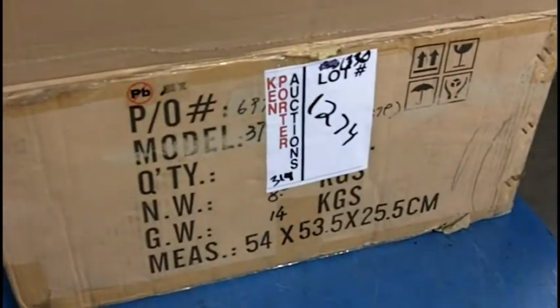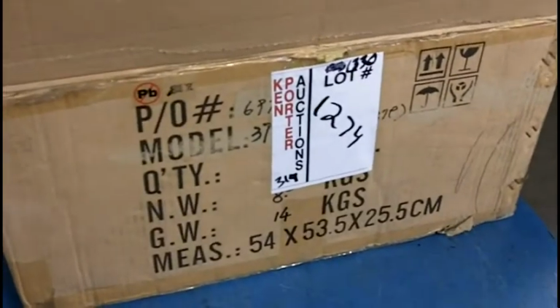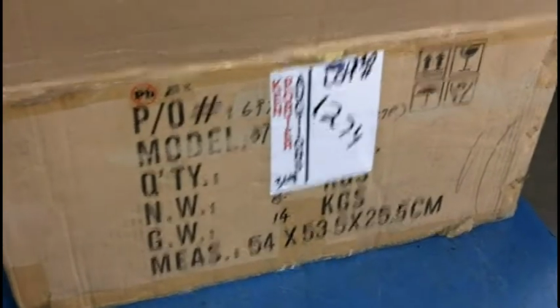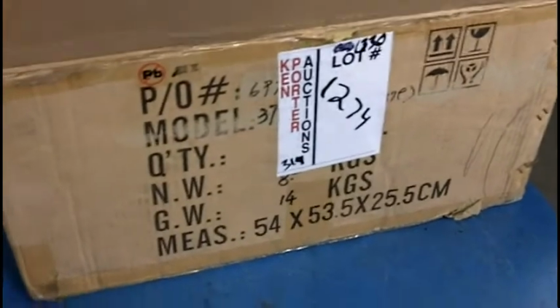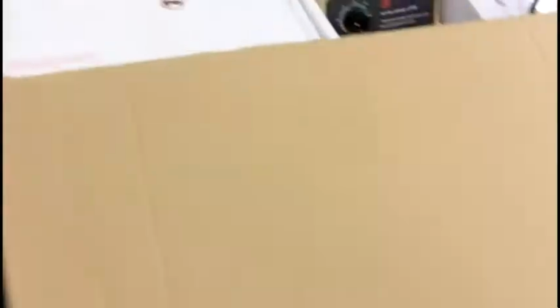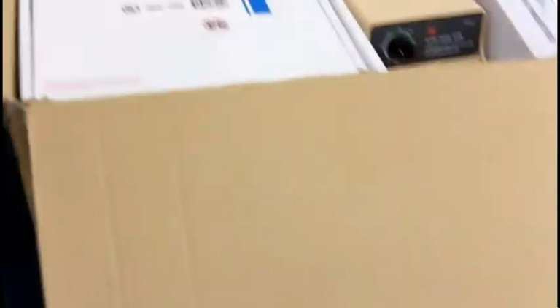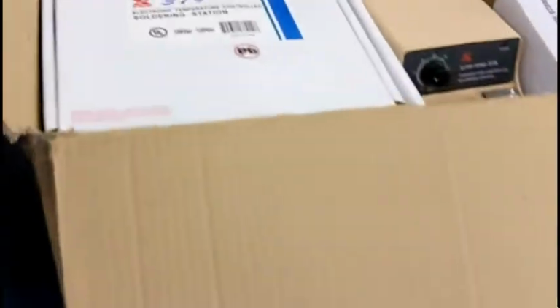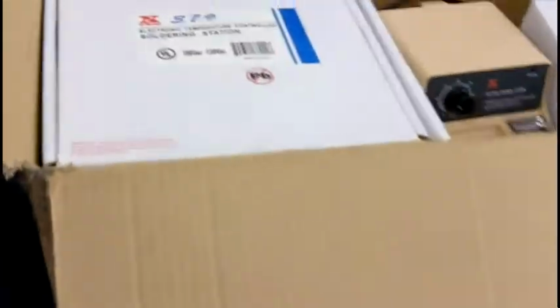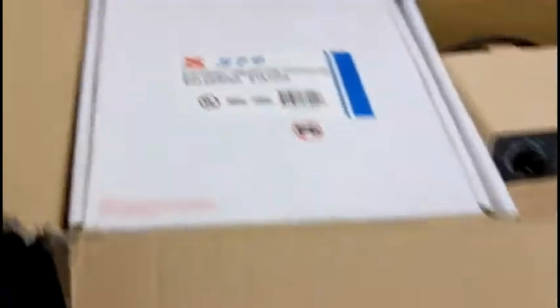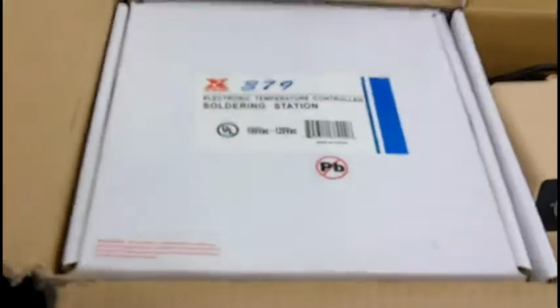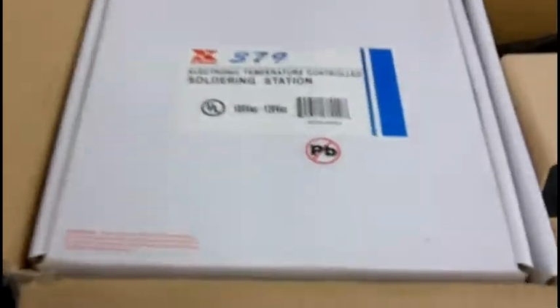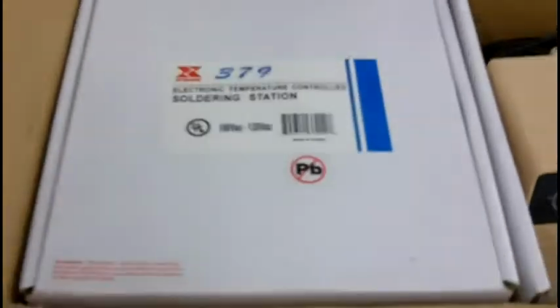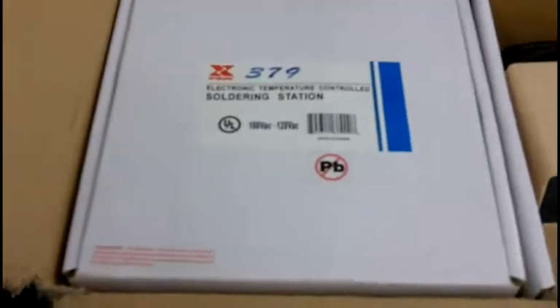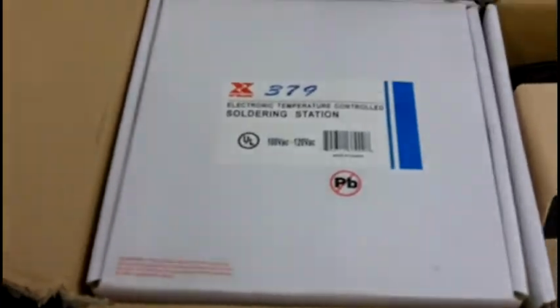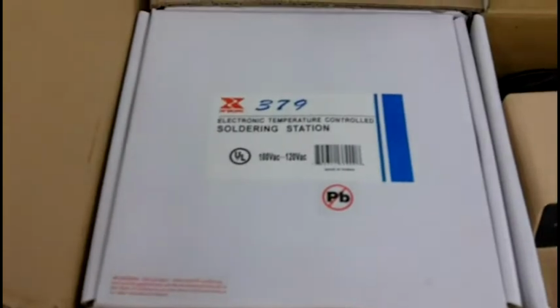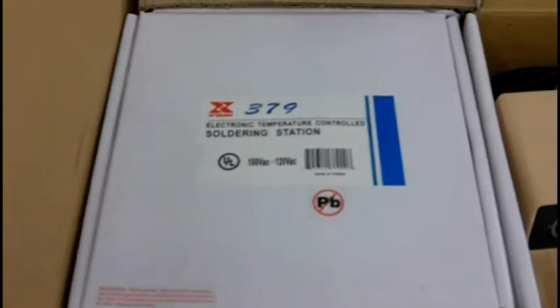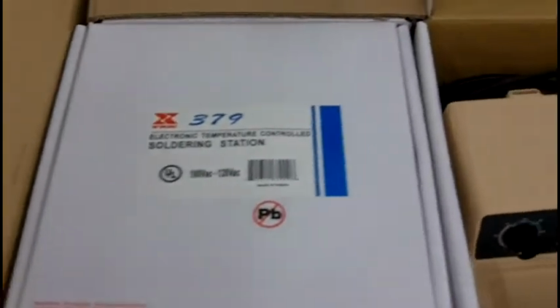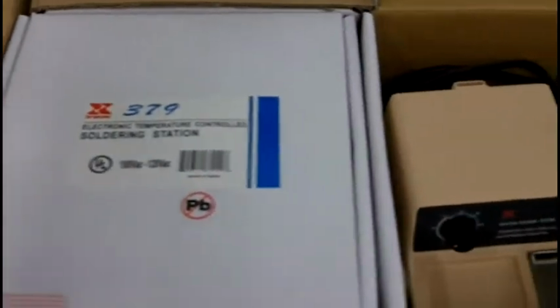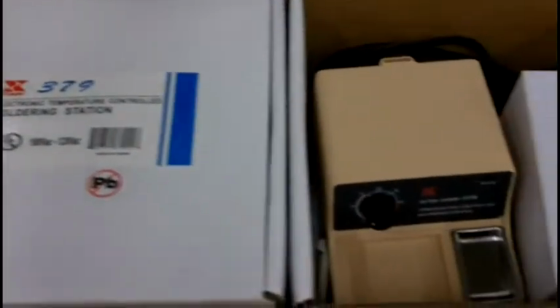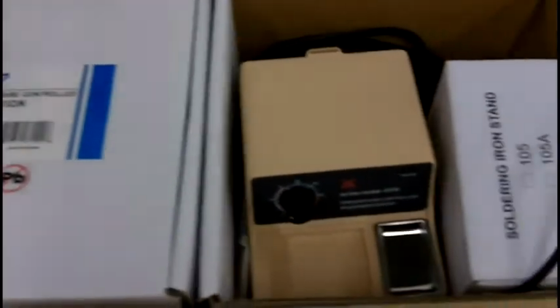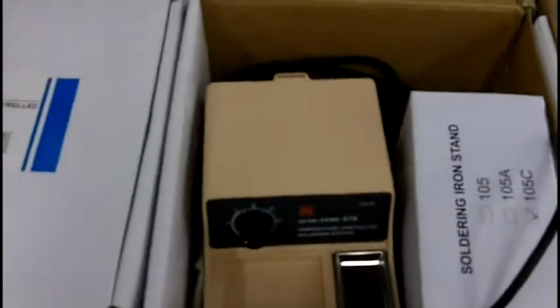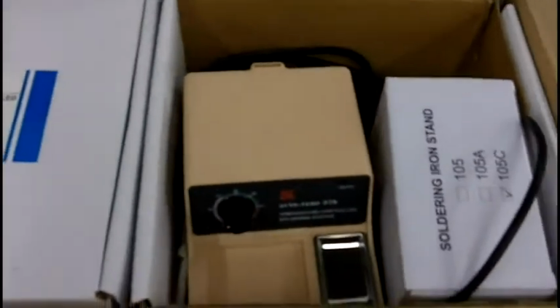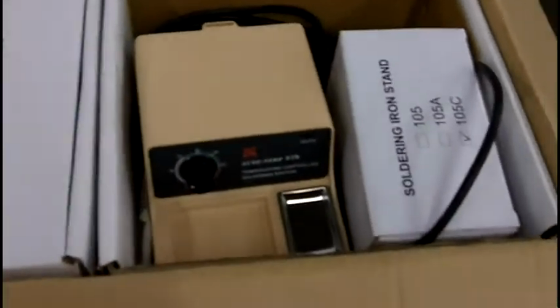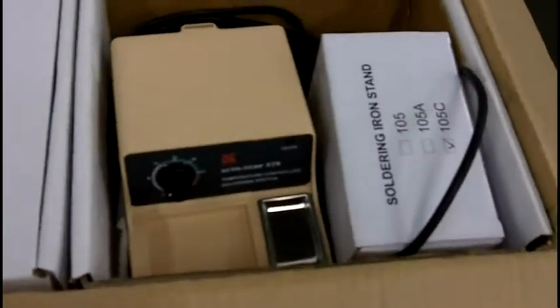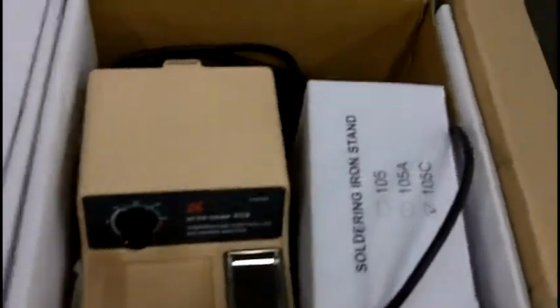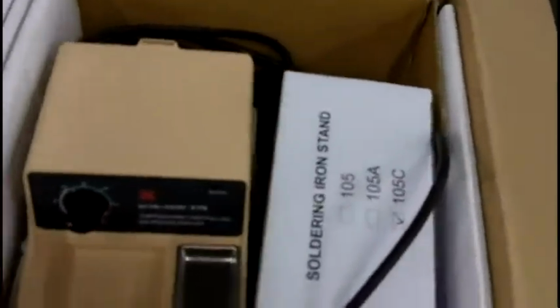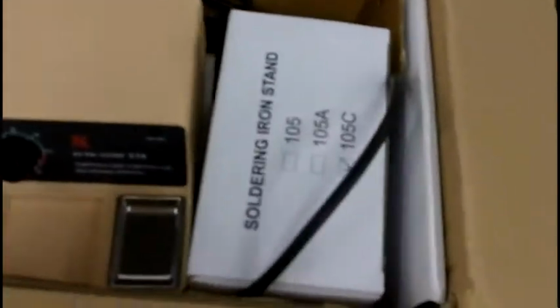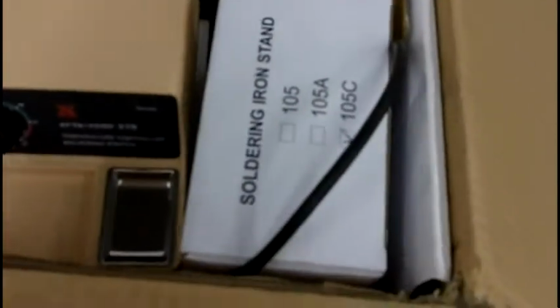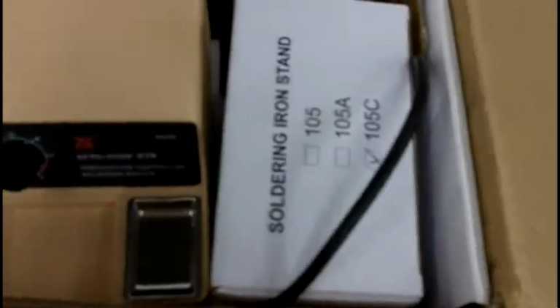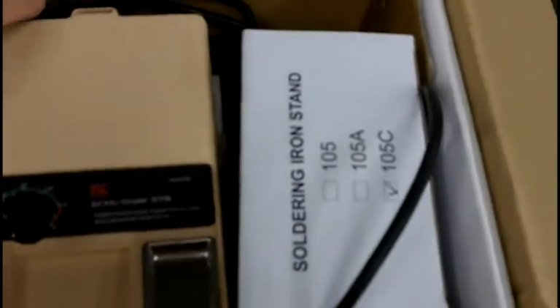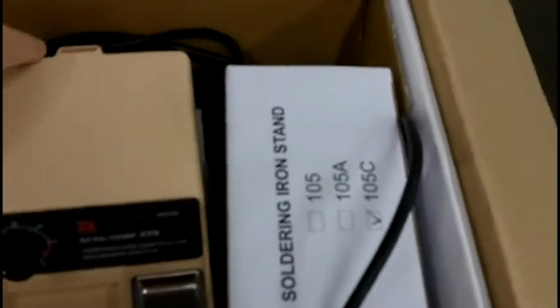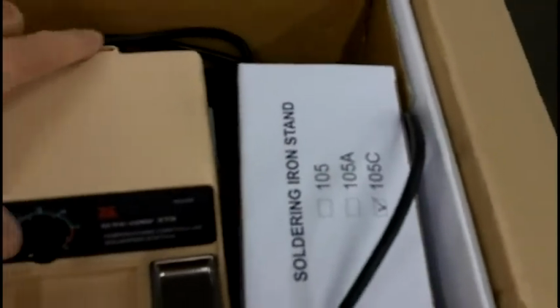And here's a lot of soldering stations — and this is what they look like. Brand new, temperature controlled.